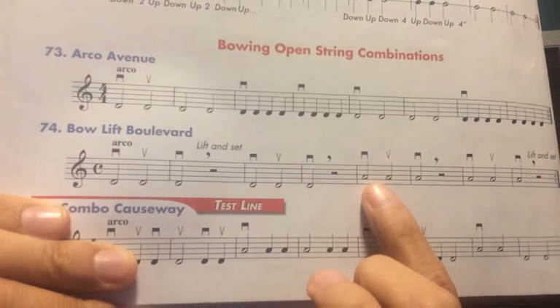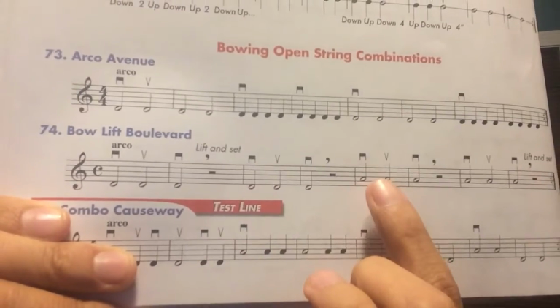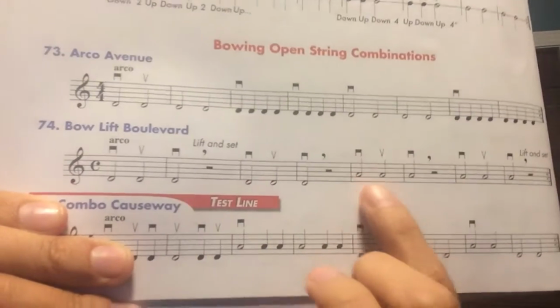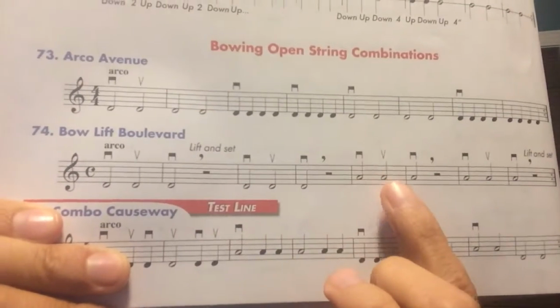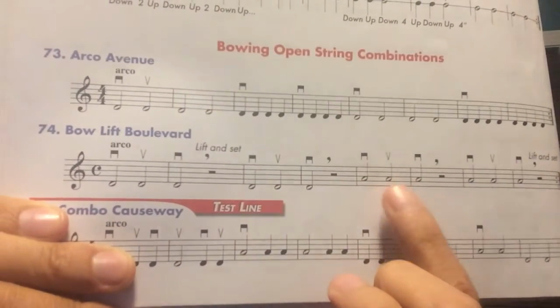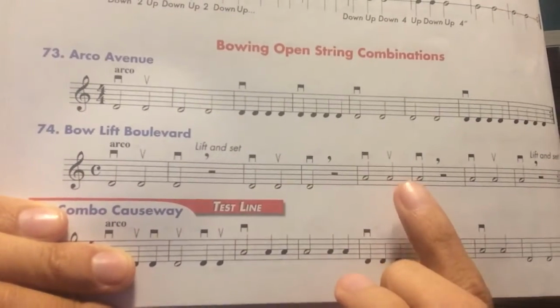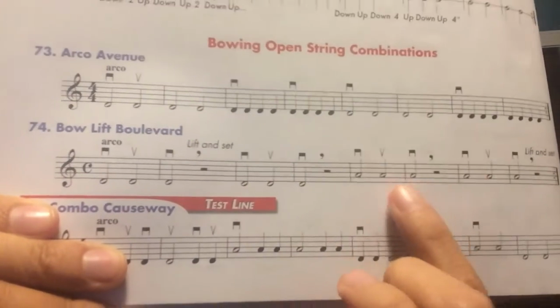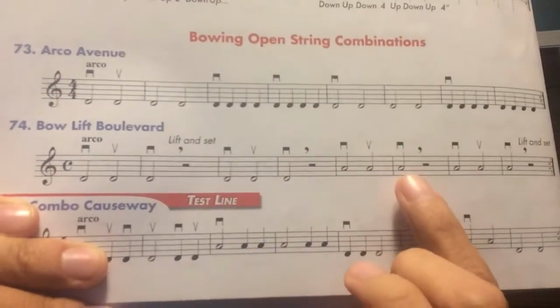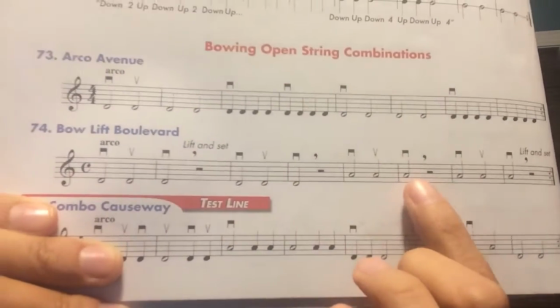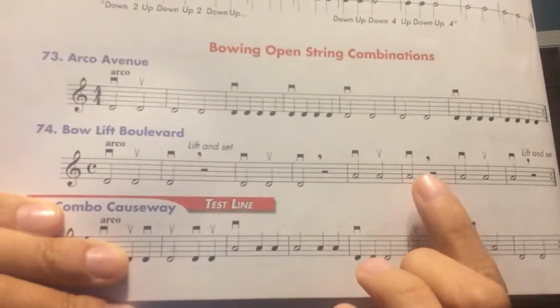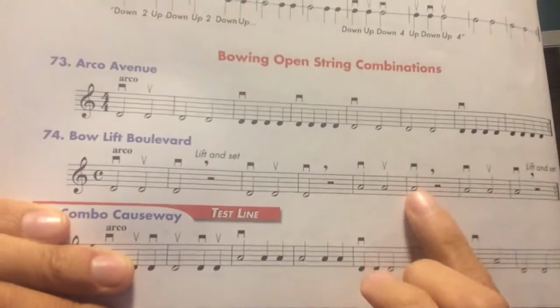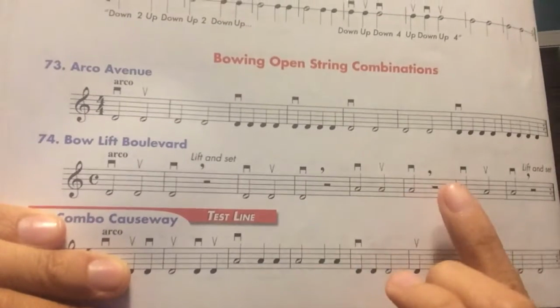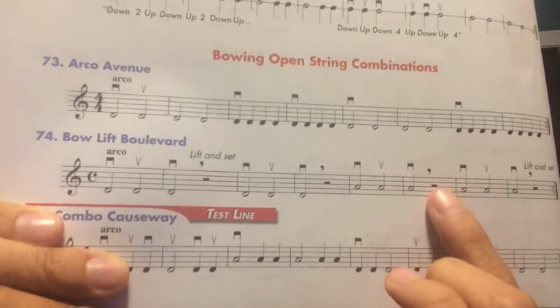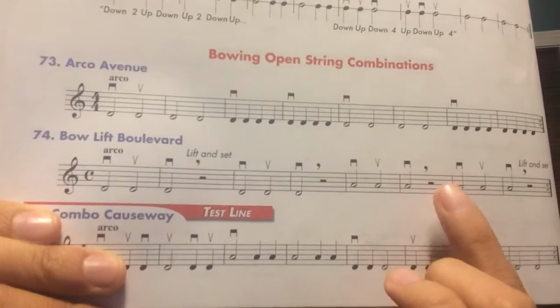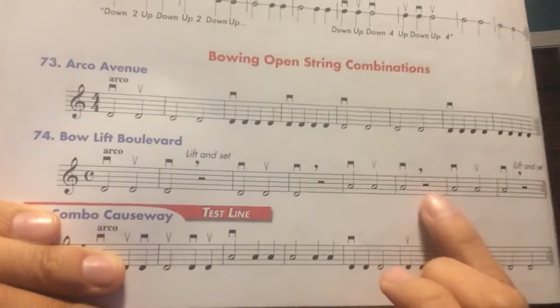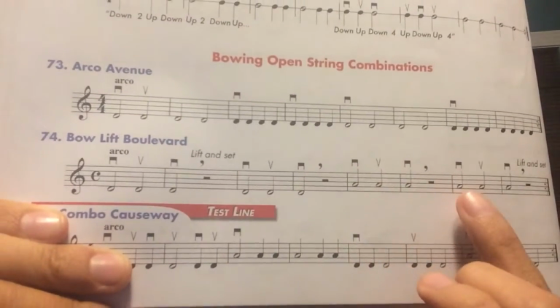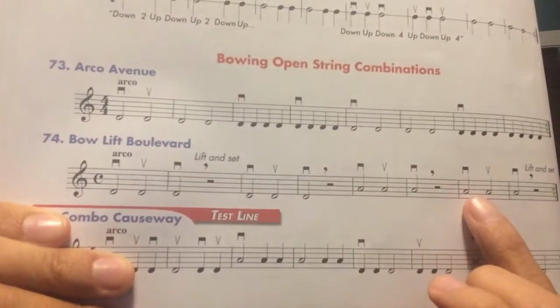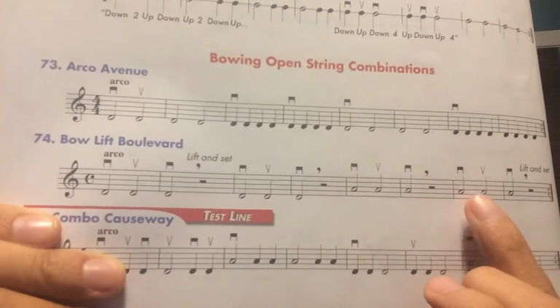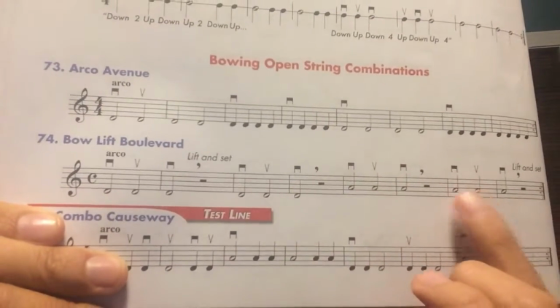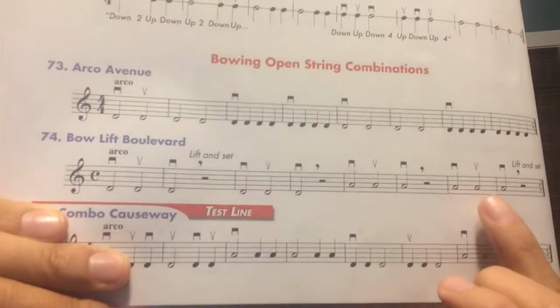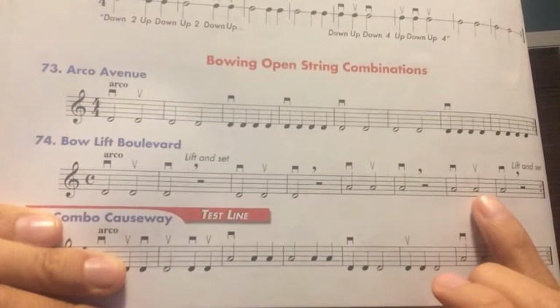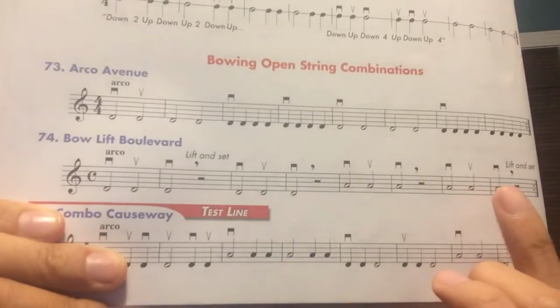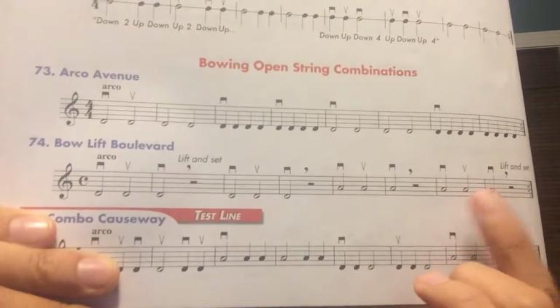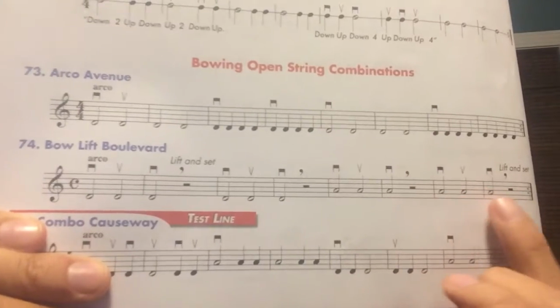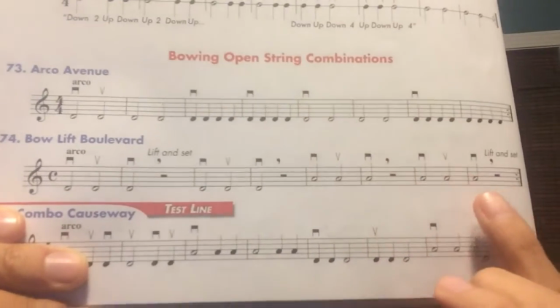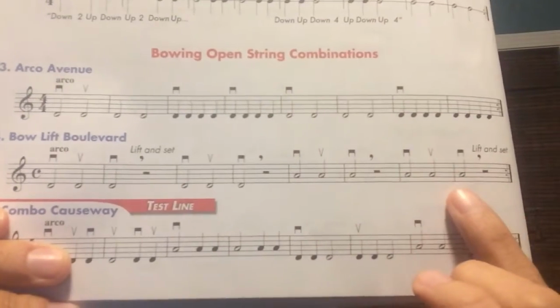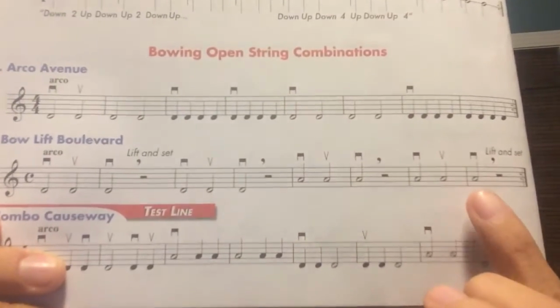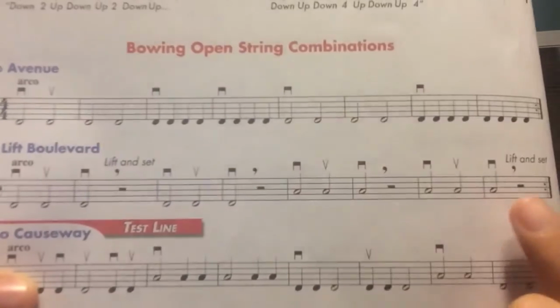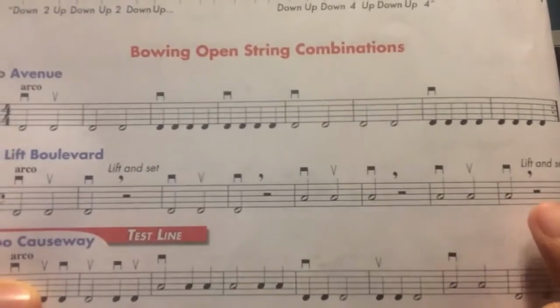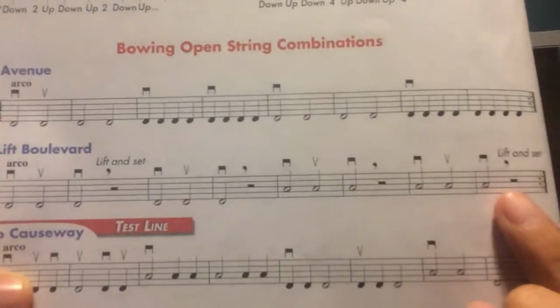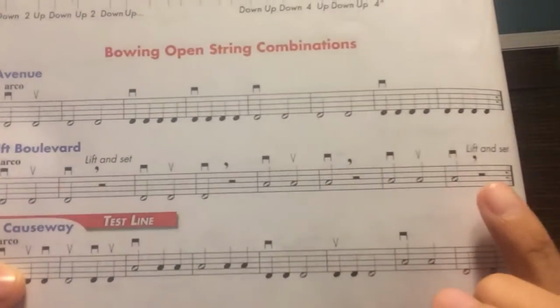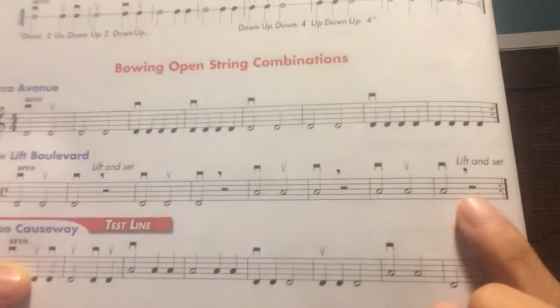A, A, A. Bow lift. A, A, A, bow lift. You have a repeat but for right now I'm not going to do the repeat just so that we don't make the video too long.